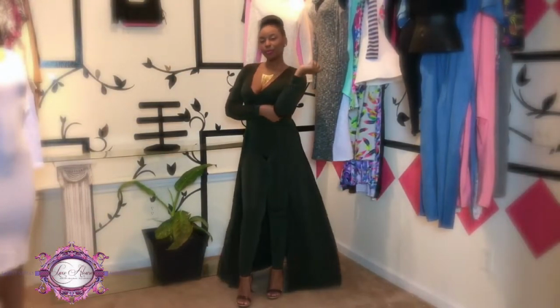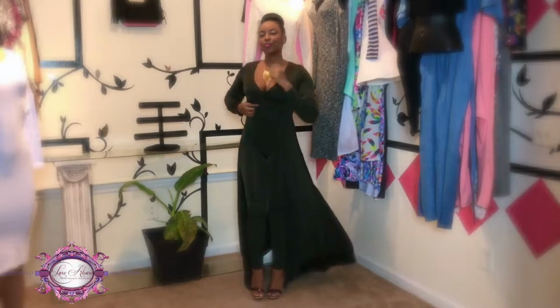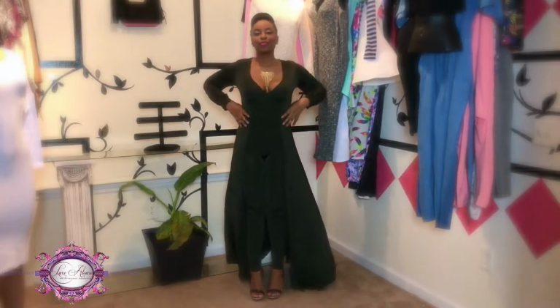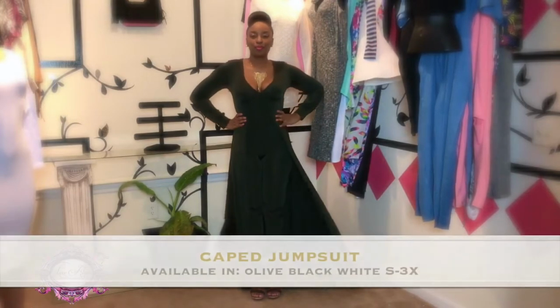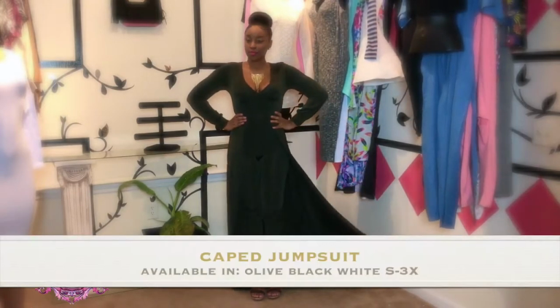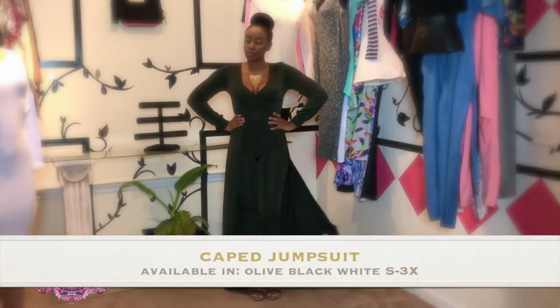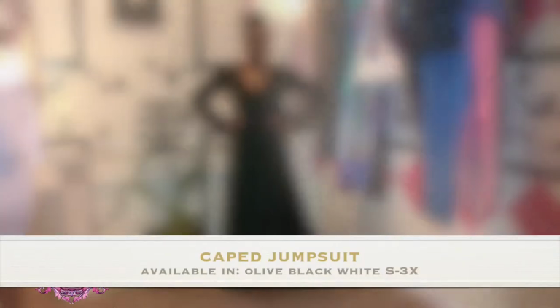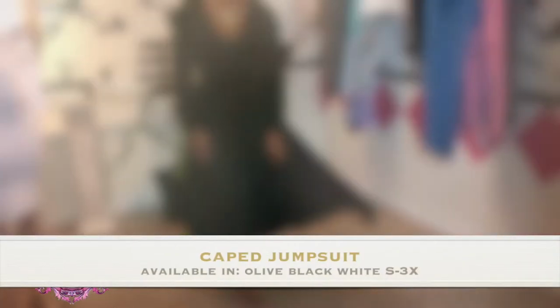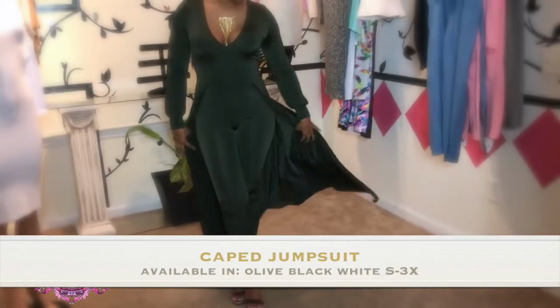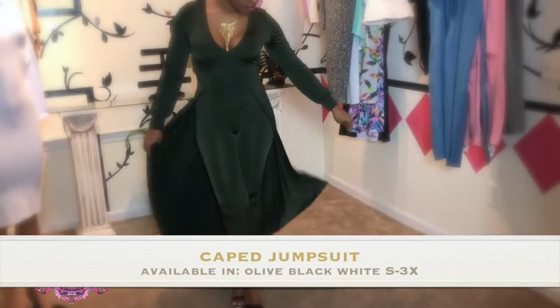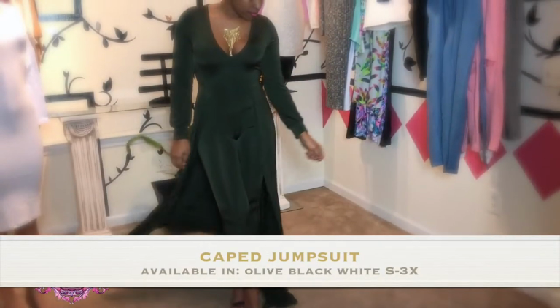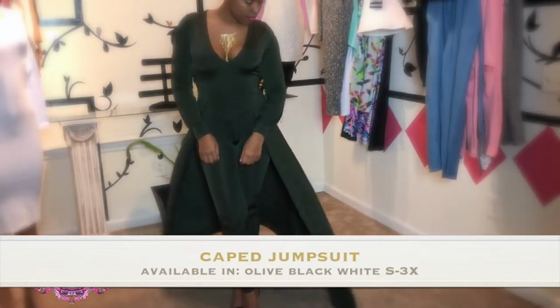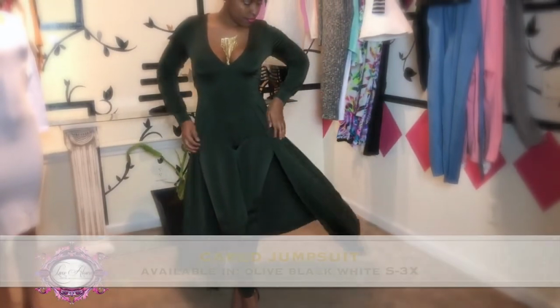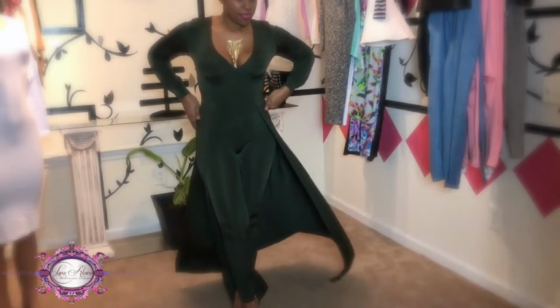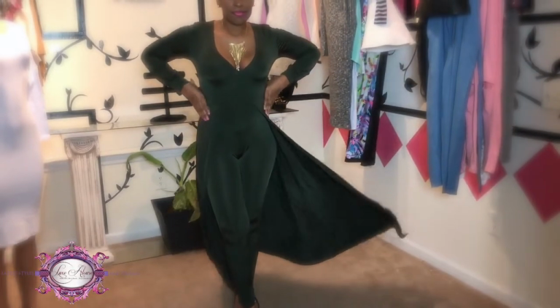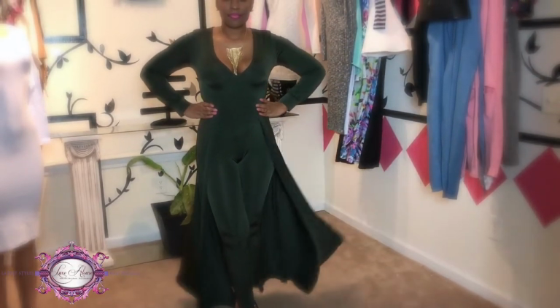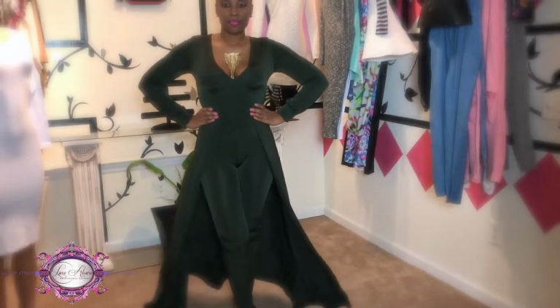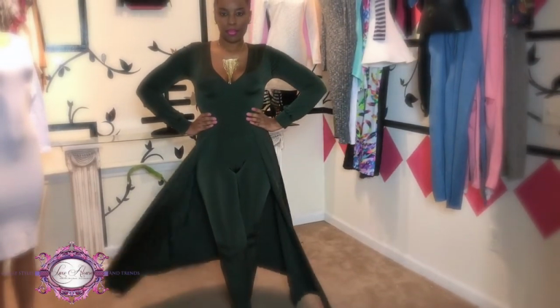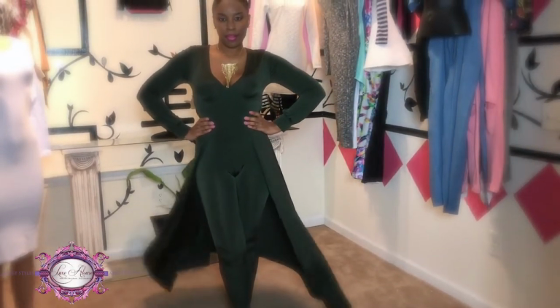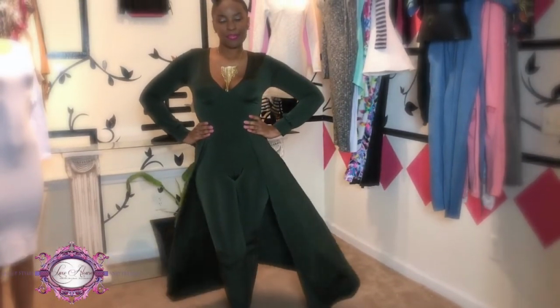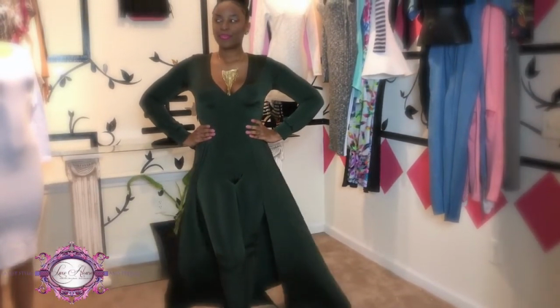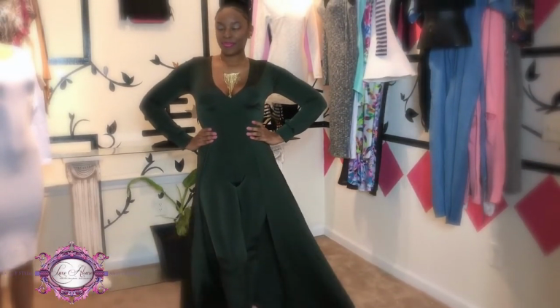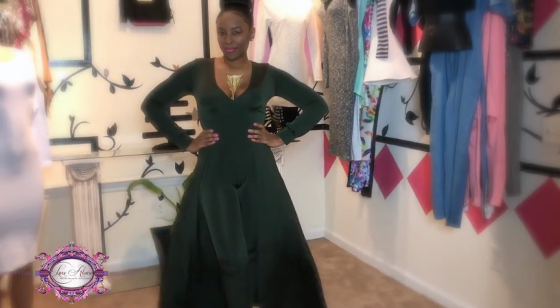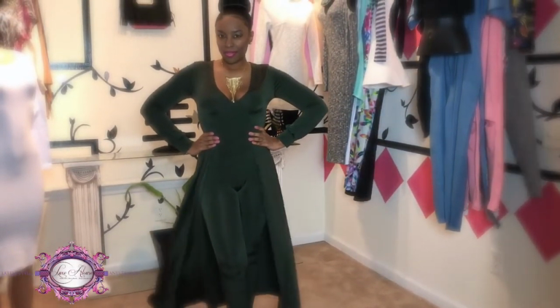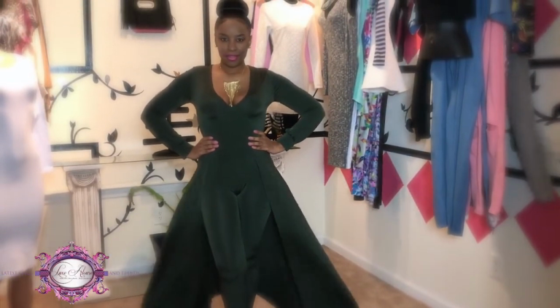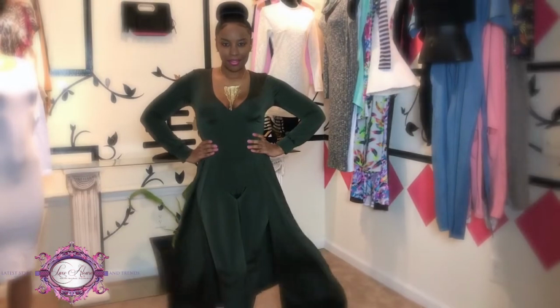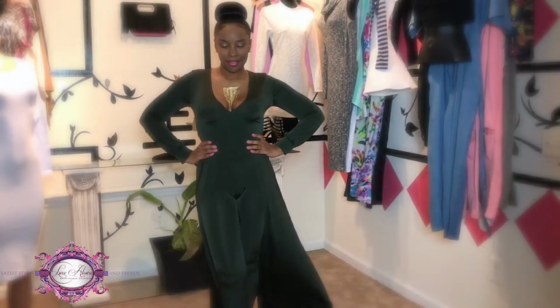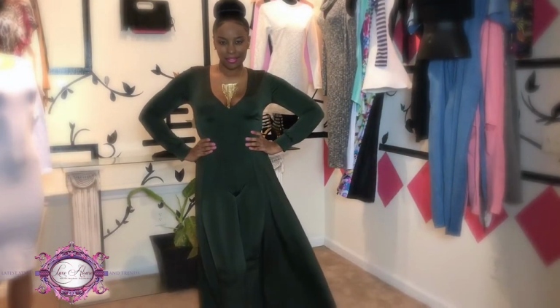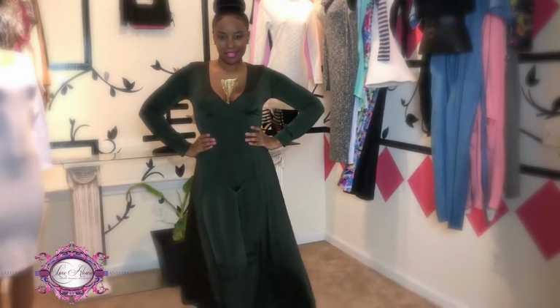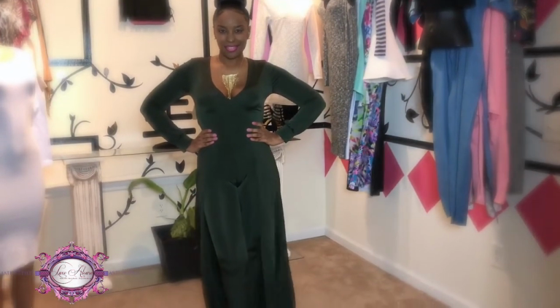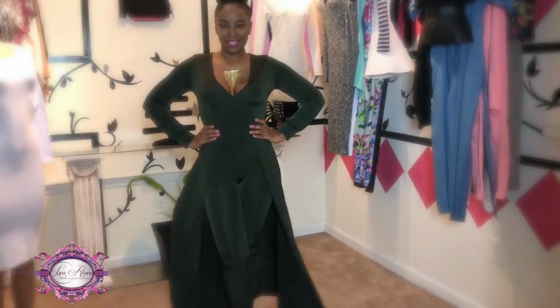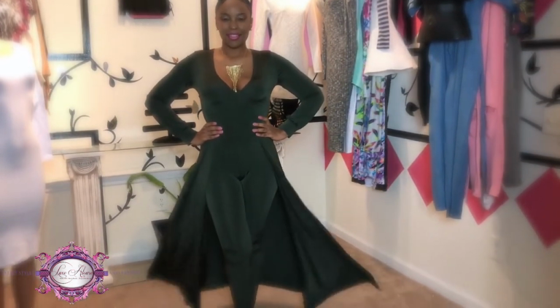This maxi jumpsuit is constructed with a smooth classic fabric and features a slit maxi skirt over the leggings and bottoms, a scooped v-neckline, elasticized waist, and long cuff sleeves.